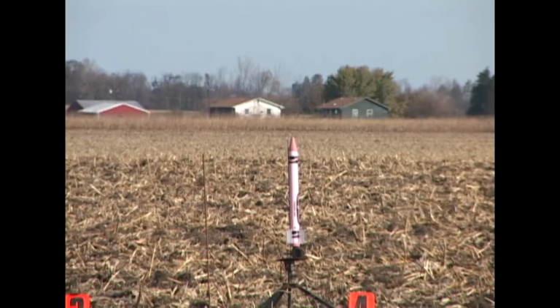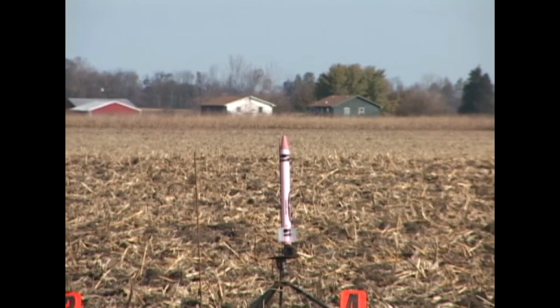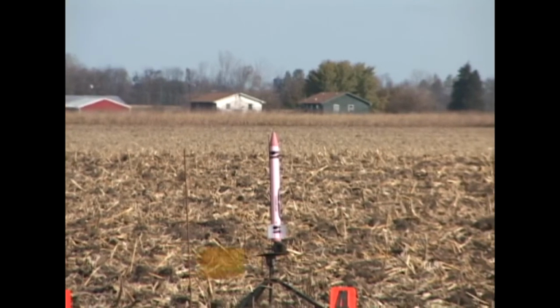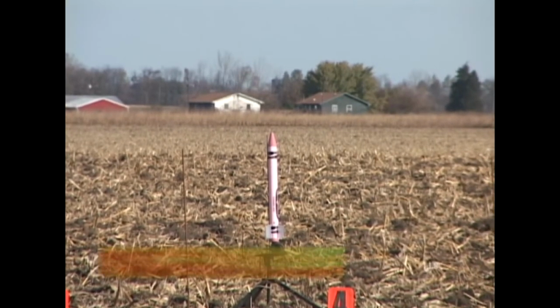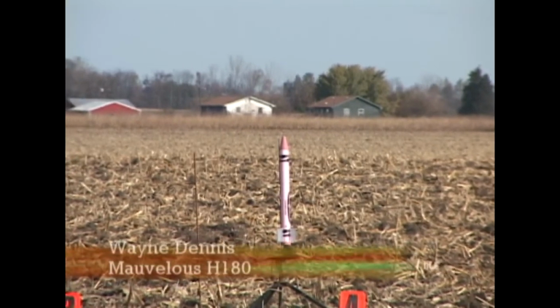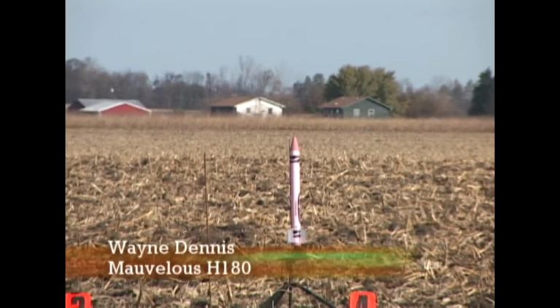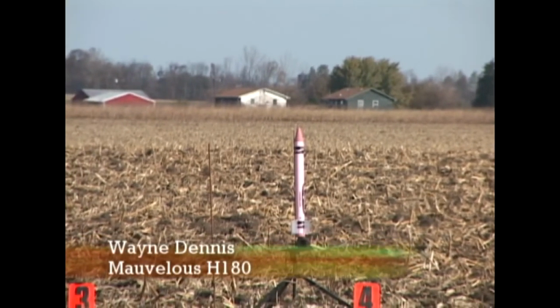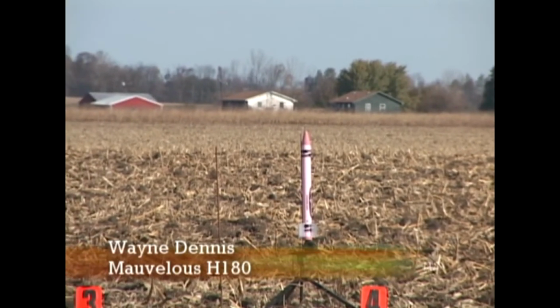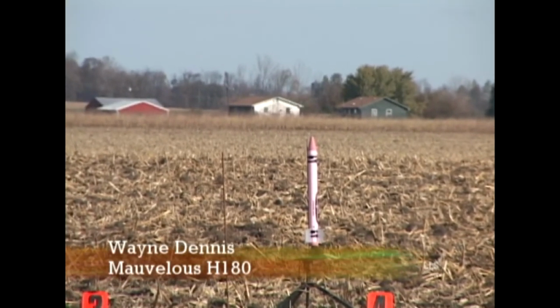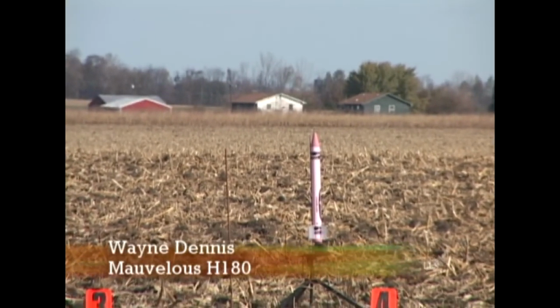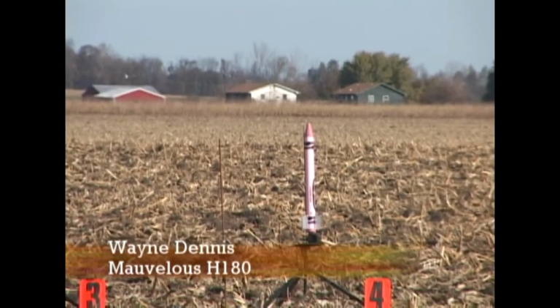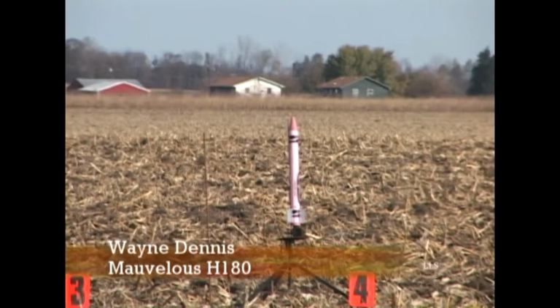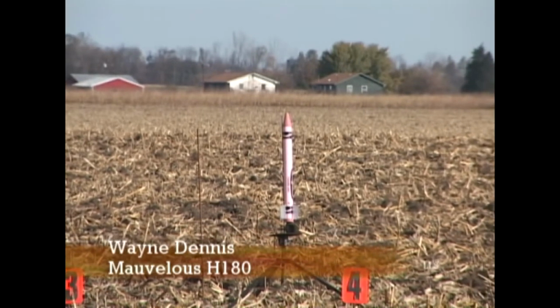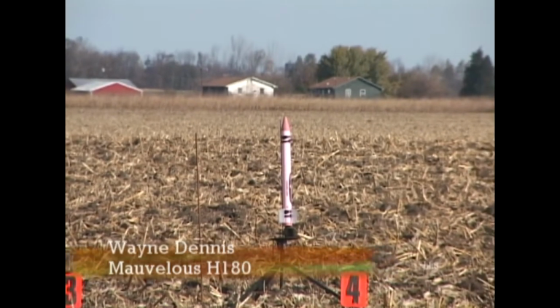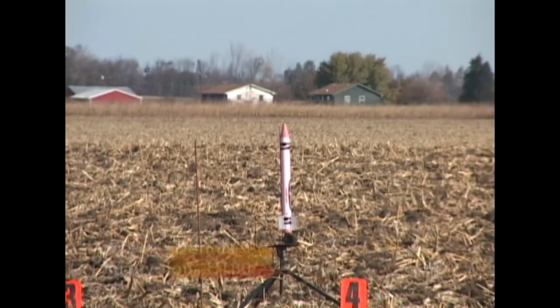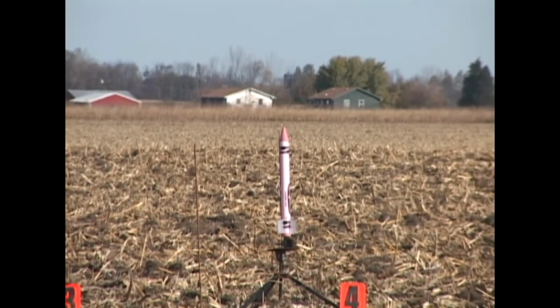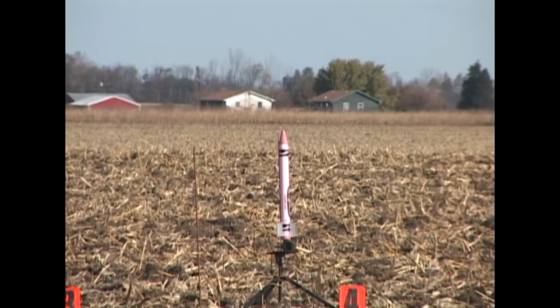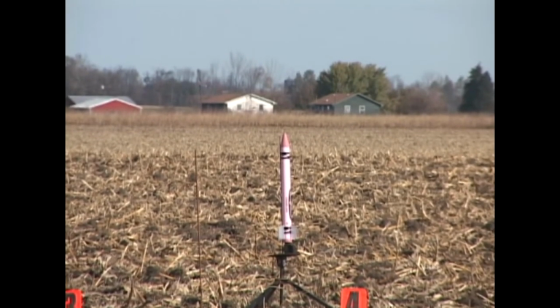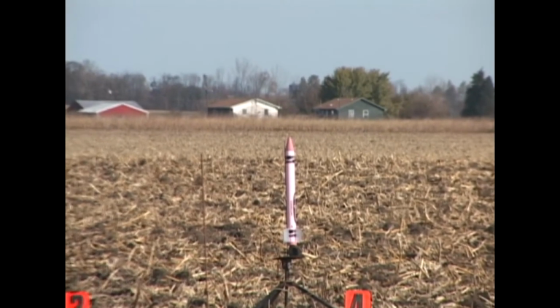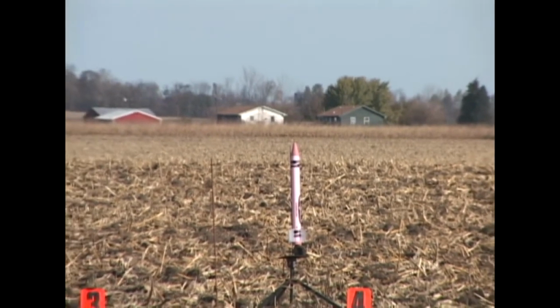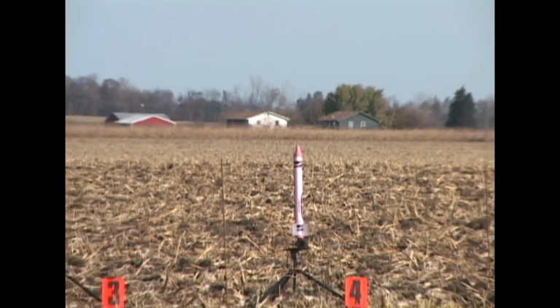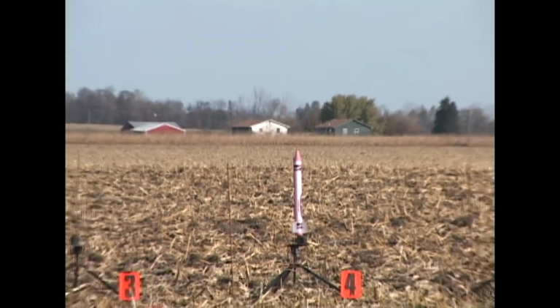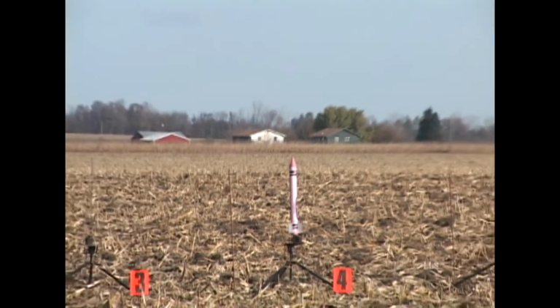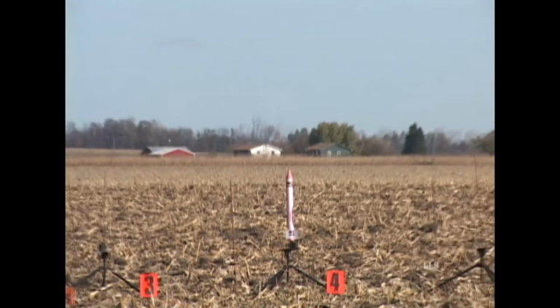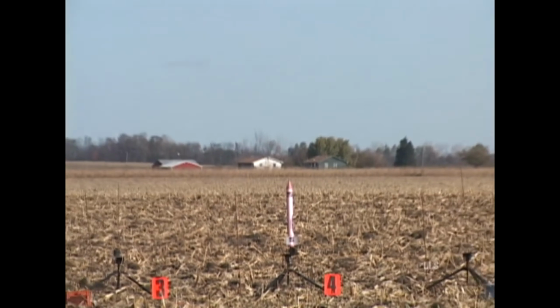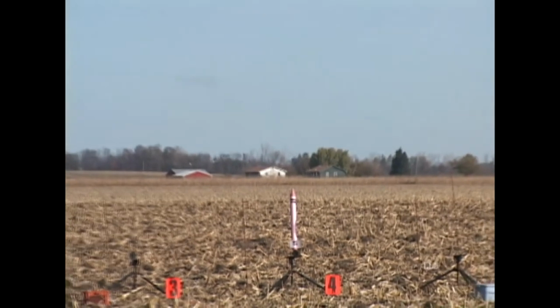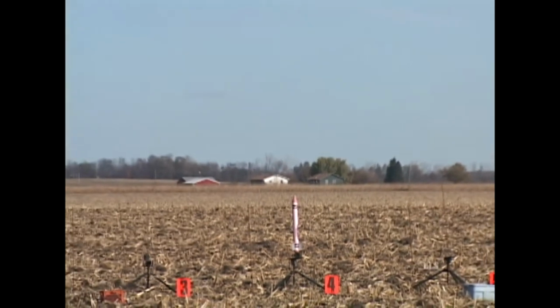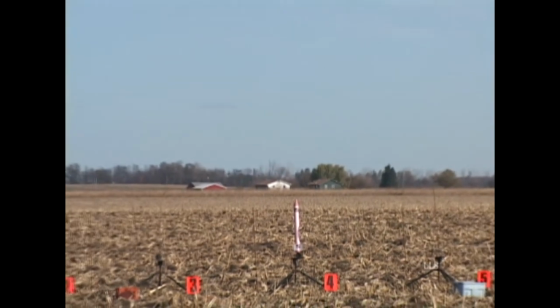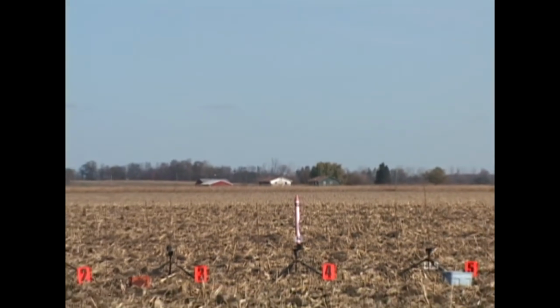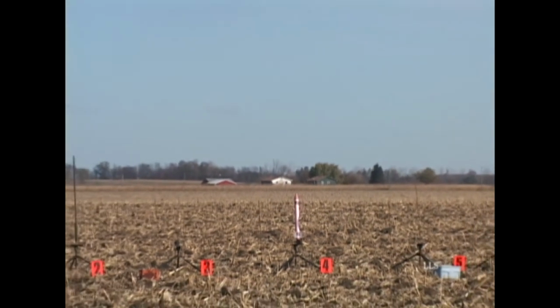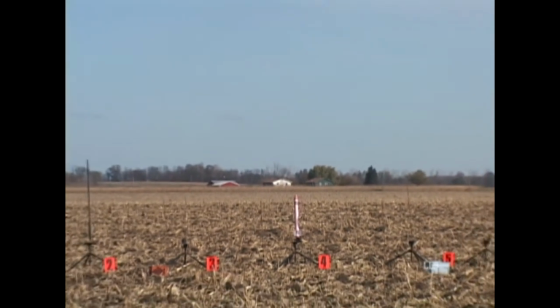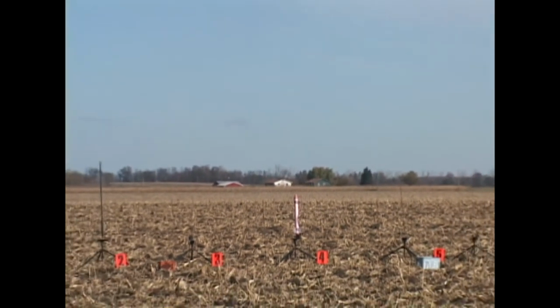At number four, Wayne Dennis flying a scratch-built rocket that he calls Marvellous. Flying on an H-180 motor, white lightning, a 10-second delay. This is a first flight, and the comment here is waiting for the photo, so let me know.